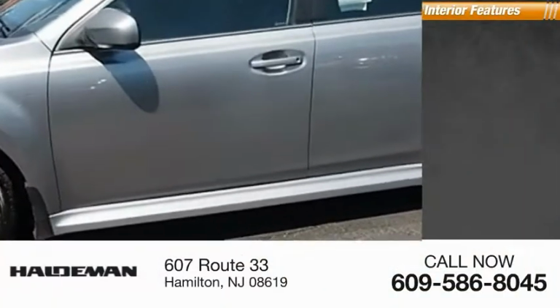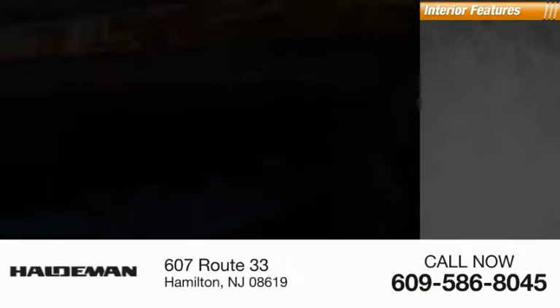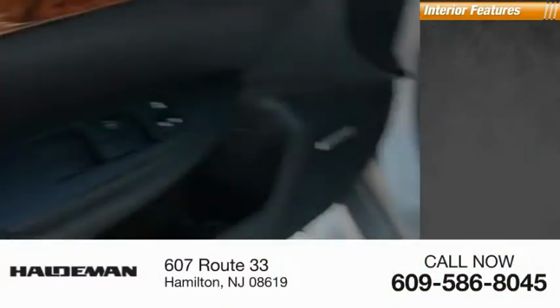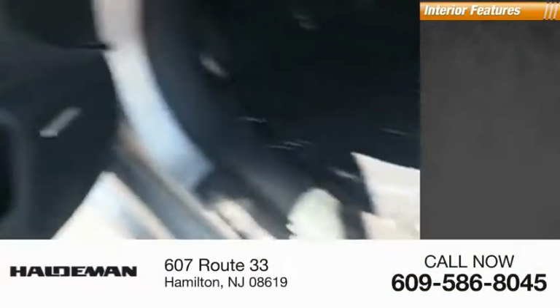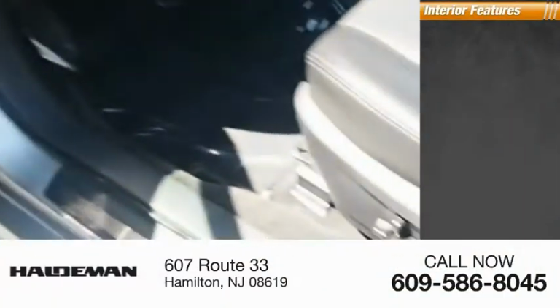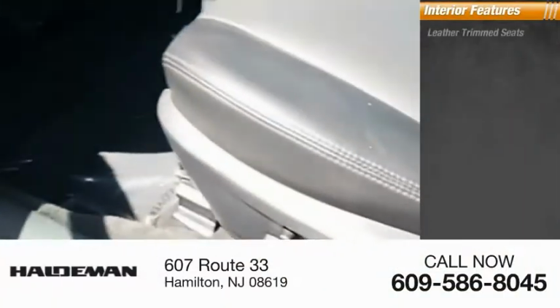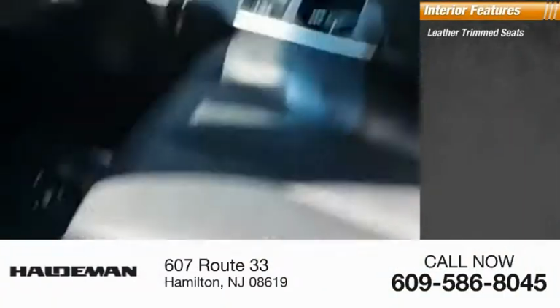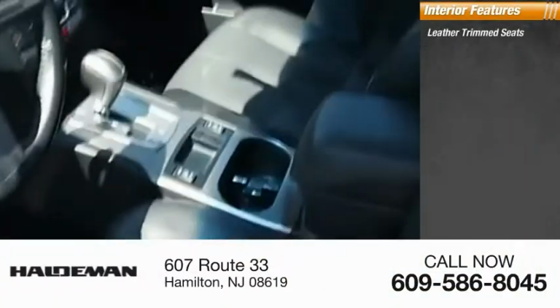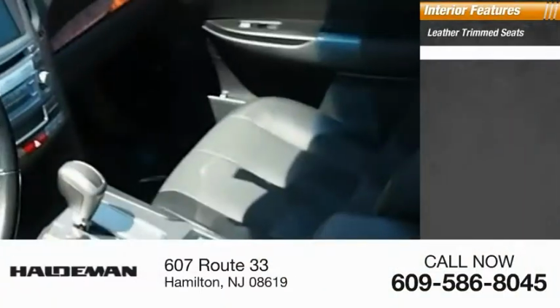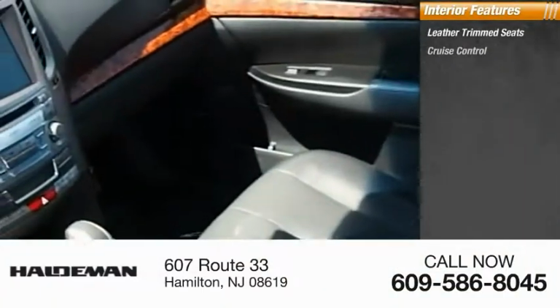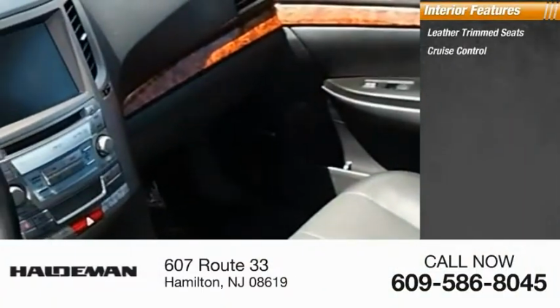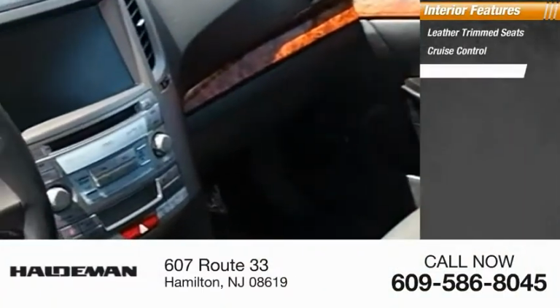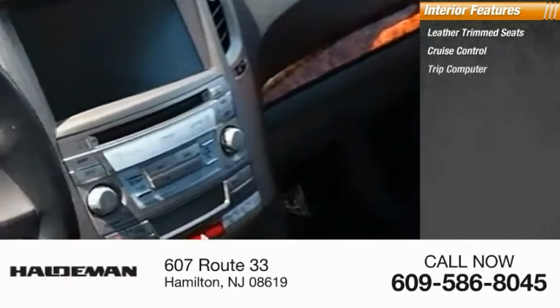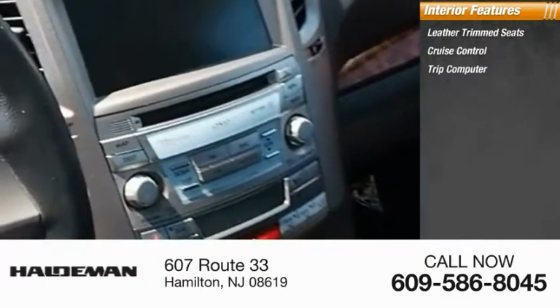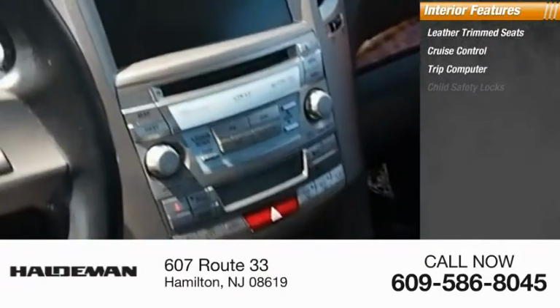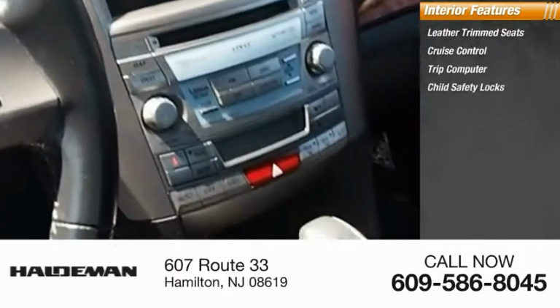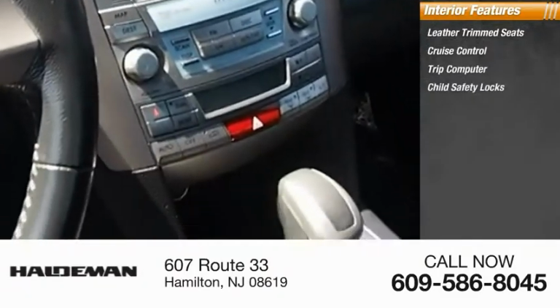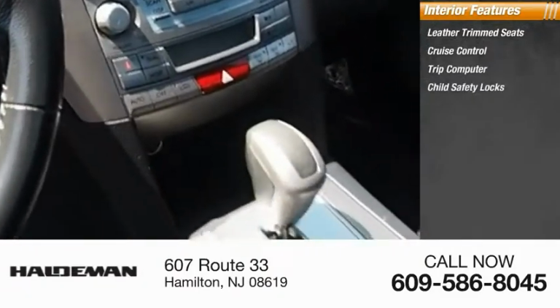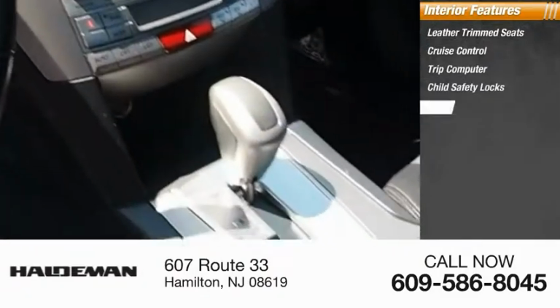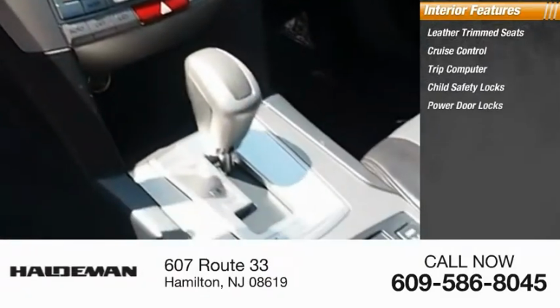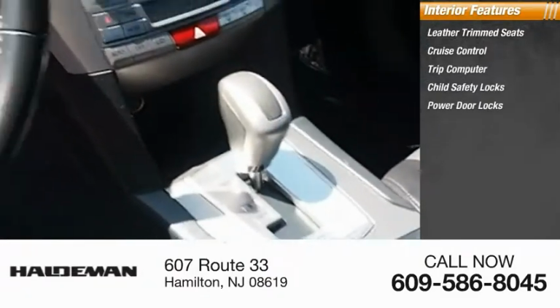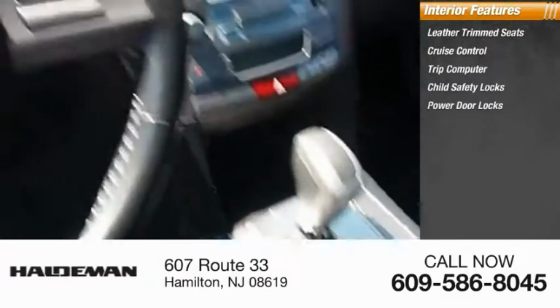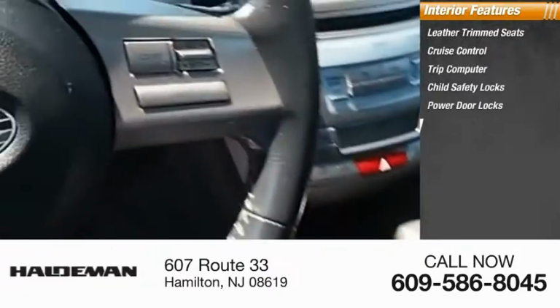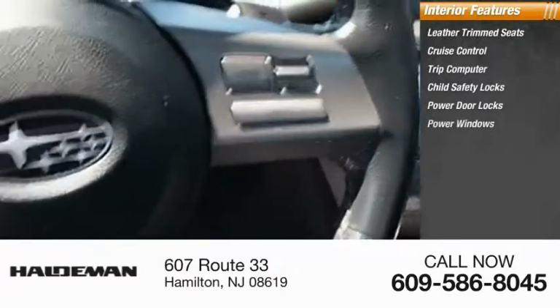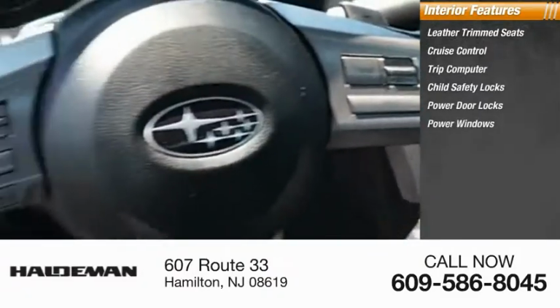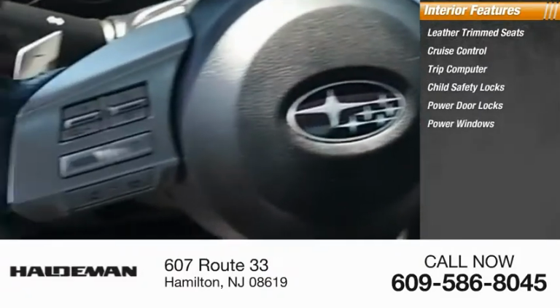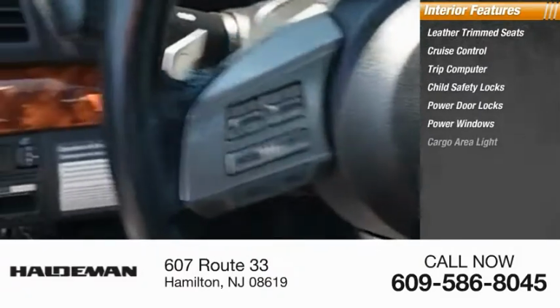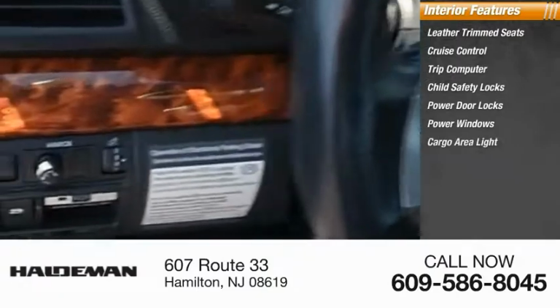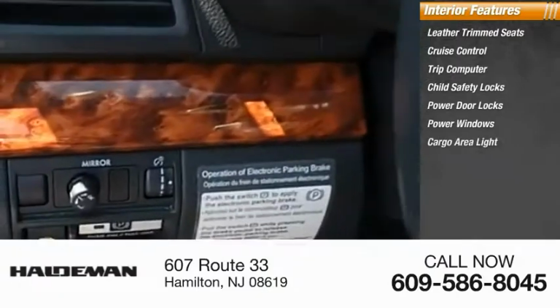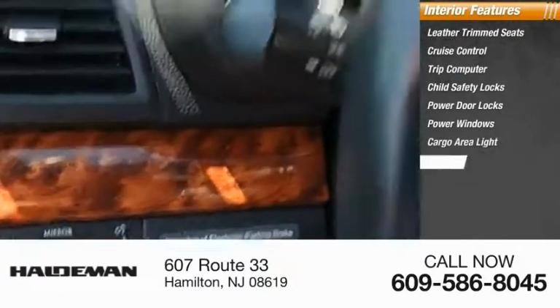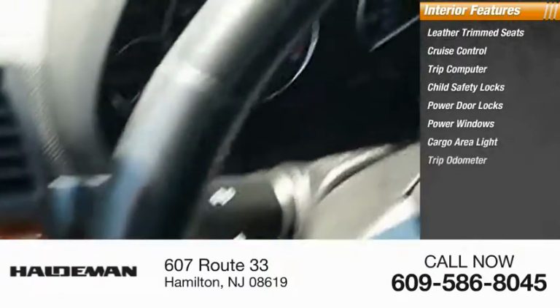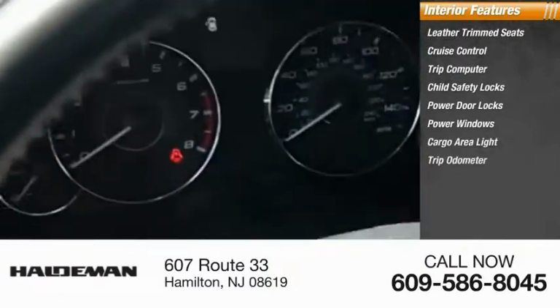Inside you'll find leather trim seats, cruise control, trip computer, child safety locks, power door locks, power windows, cargo area light, and trip odometer.